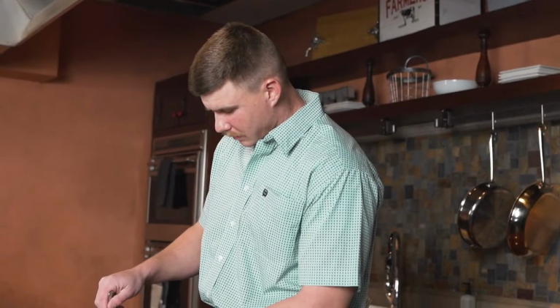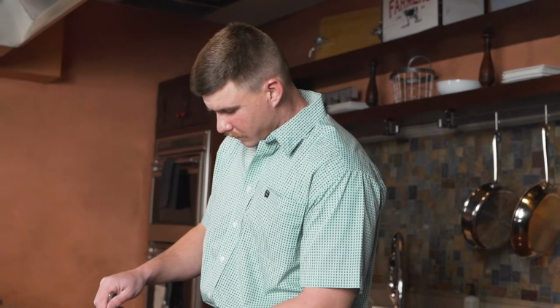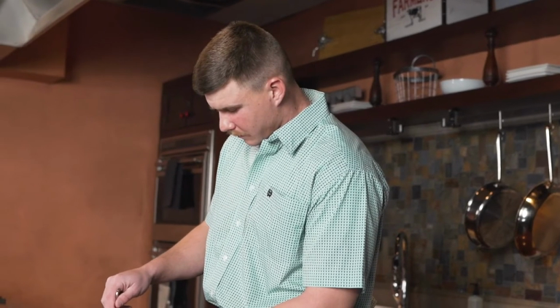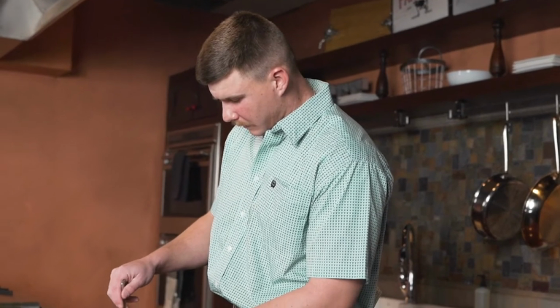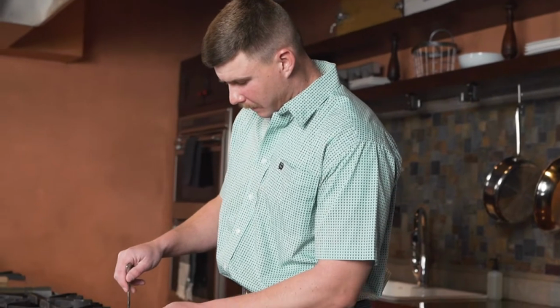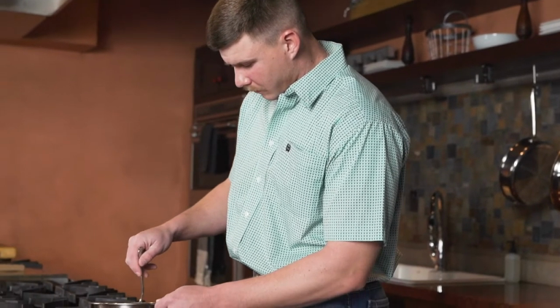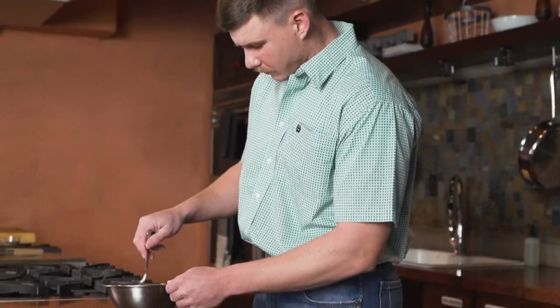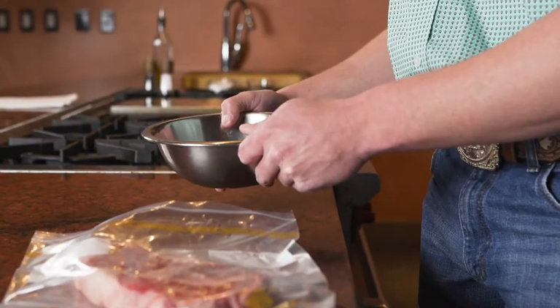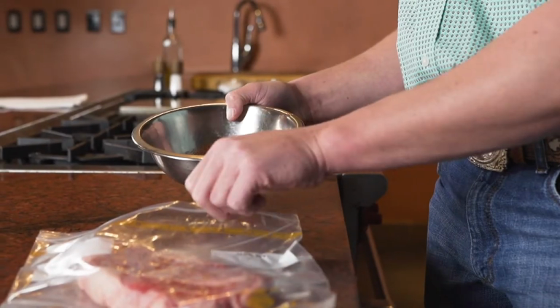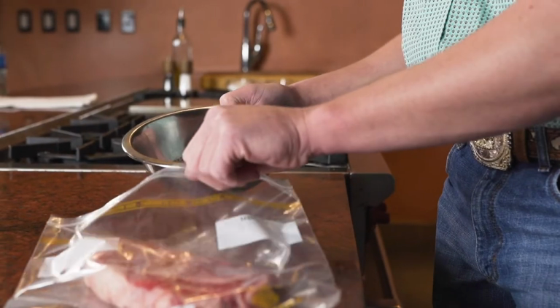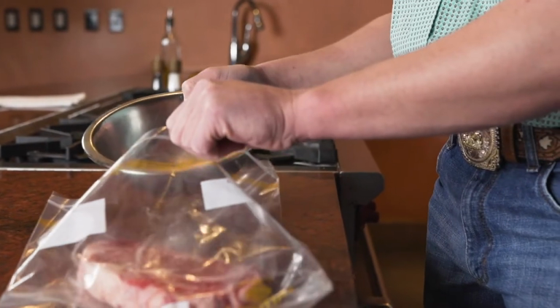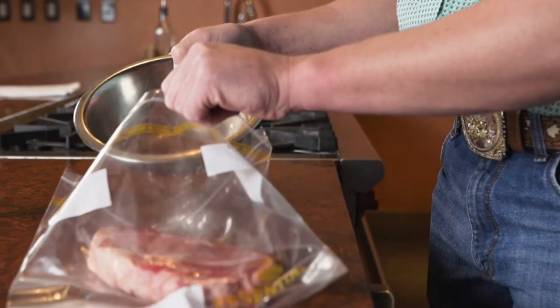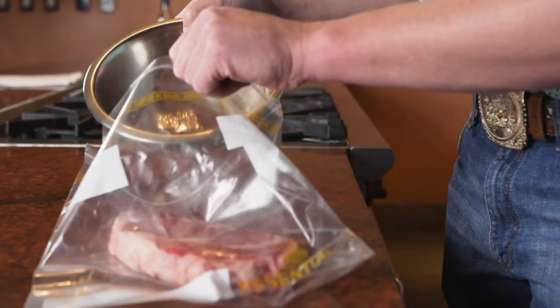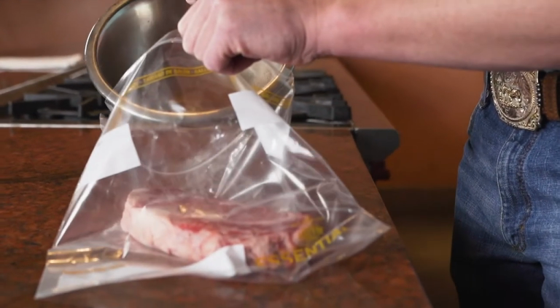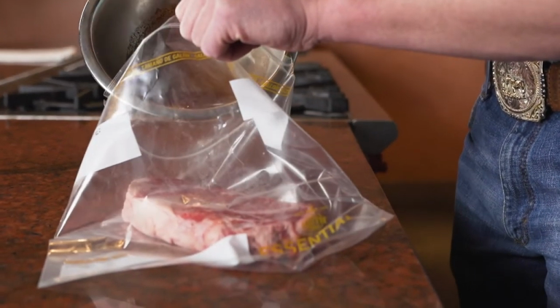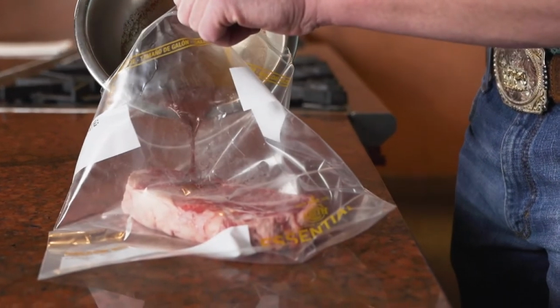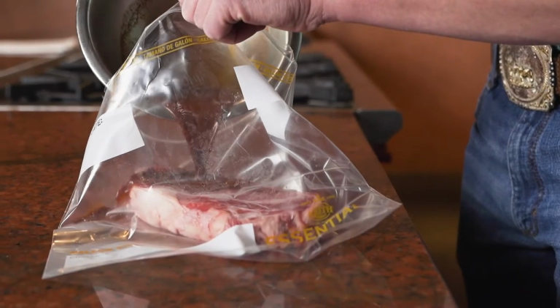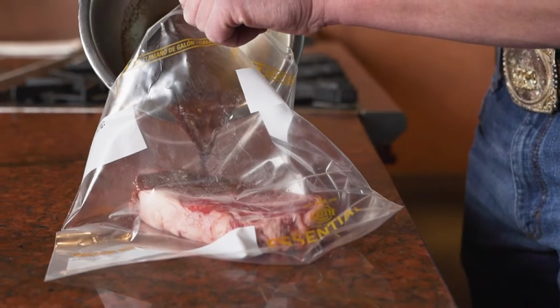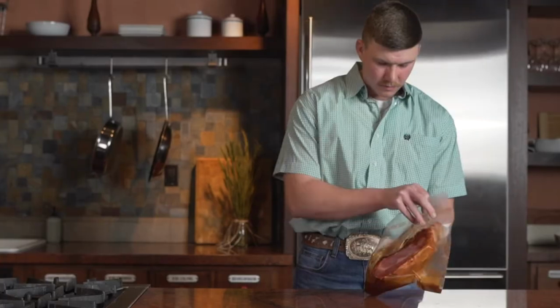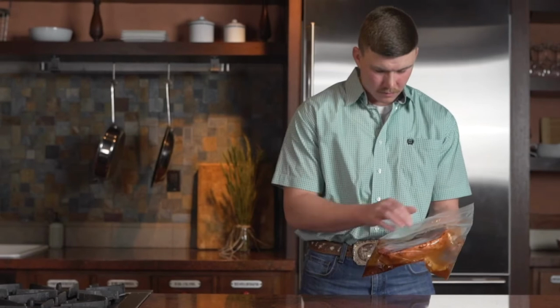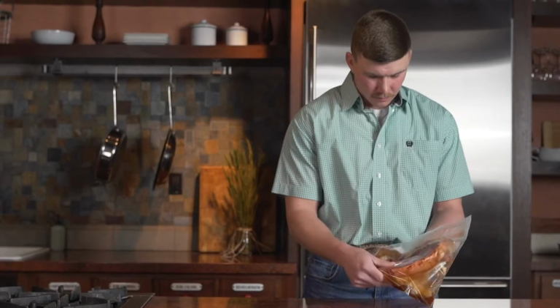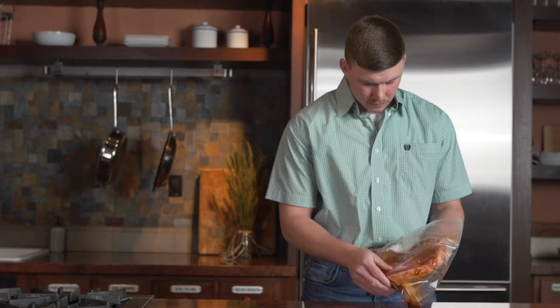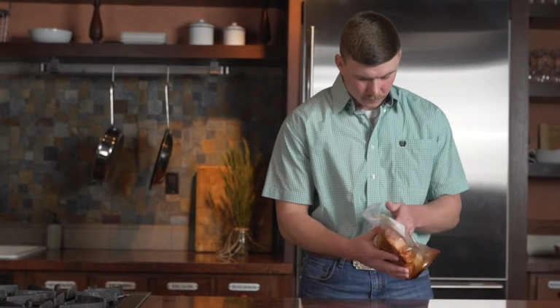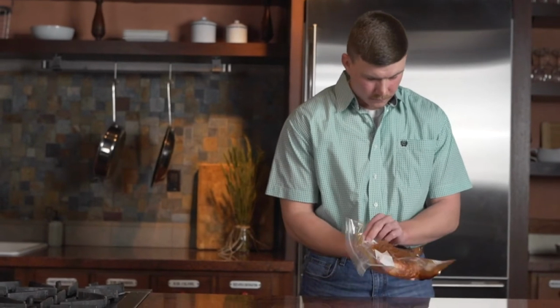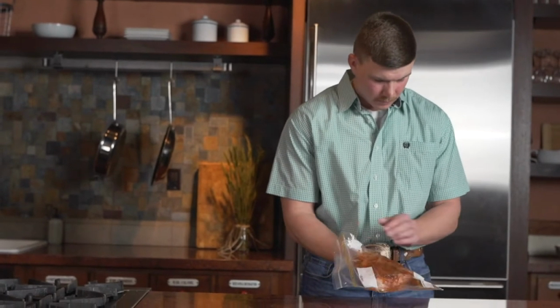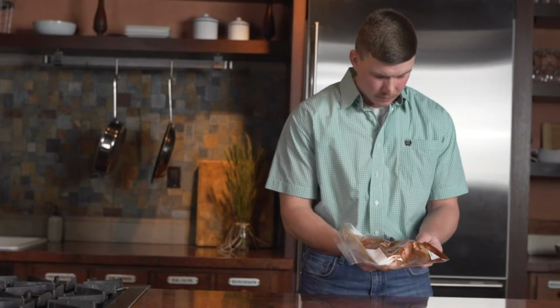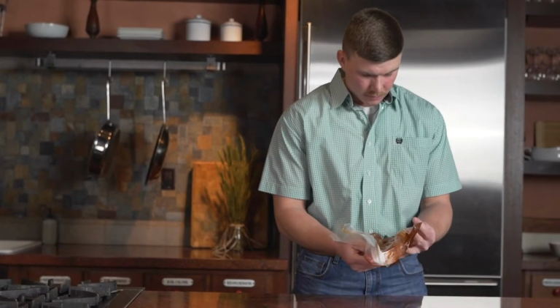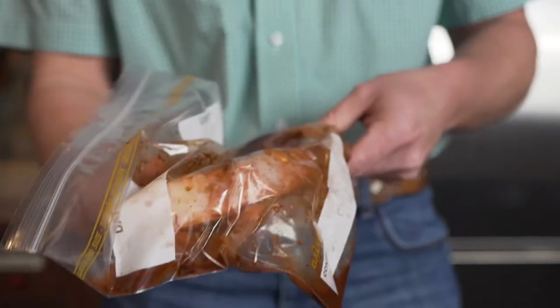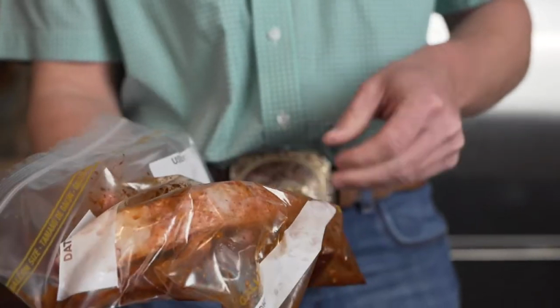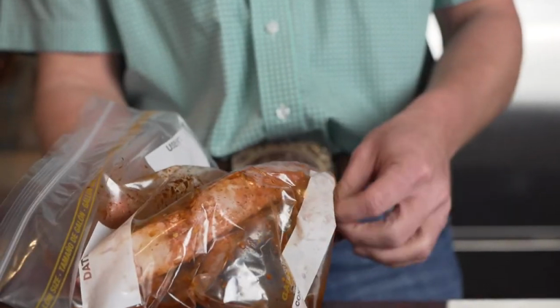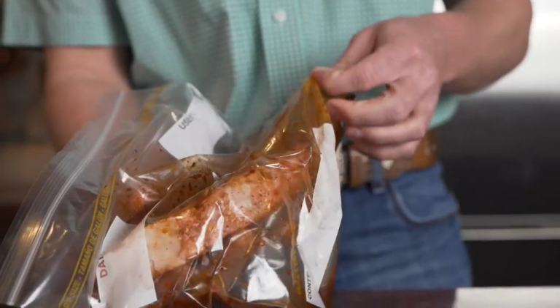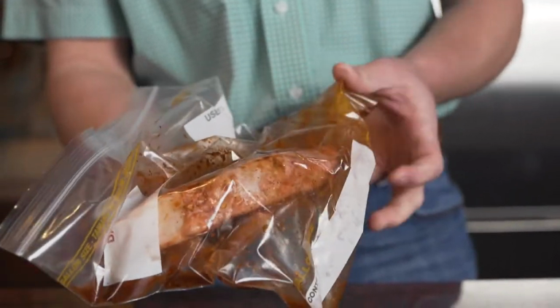To make this marinade I use lime juice, minced garlic, and chili powder. This marinade is really easy, simple, and packs a lot of power. I let this steak marinade for a while to really get those flavors into the steak.